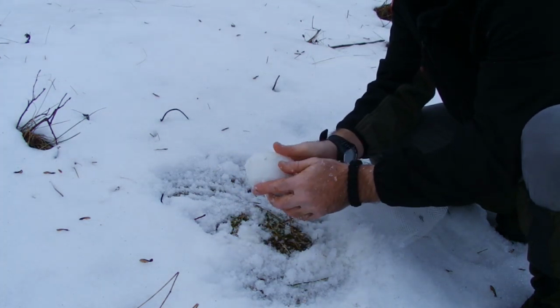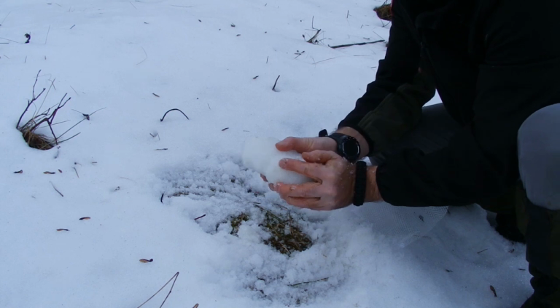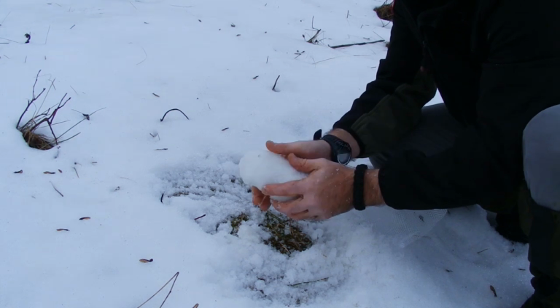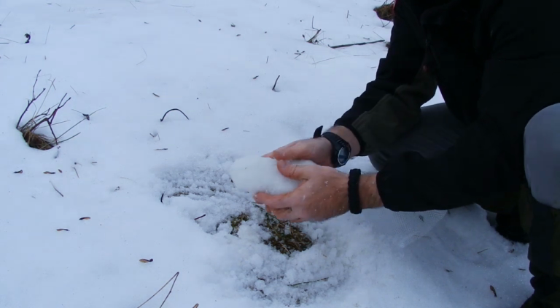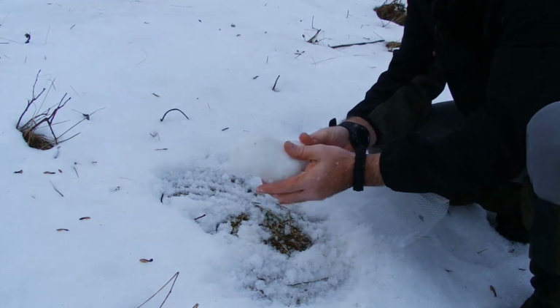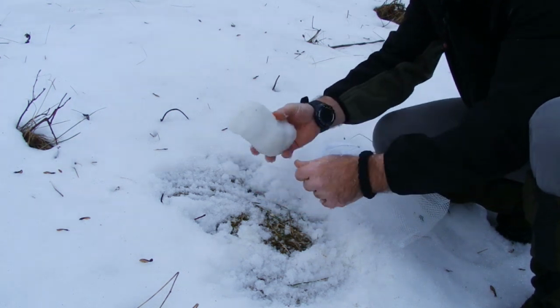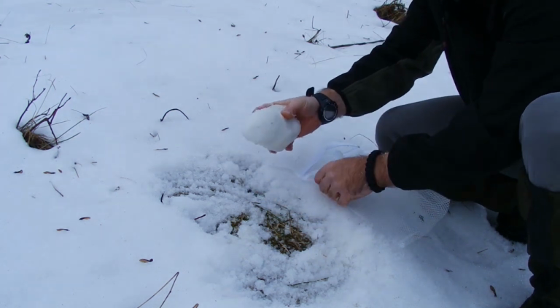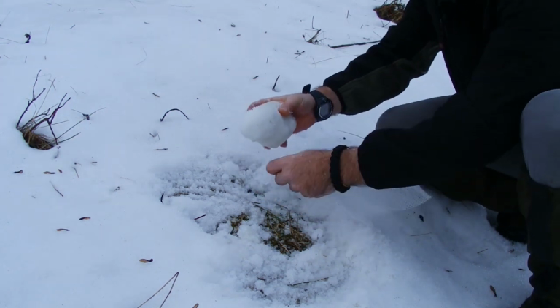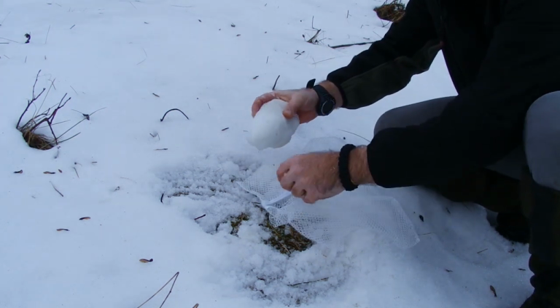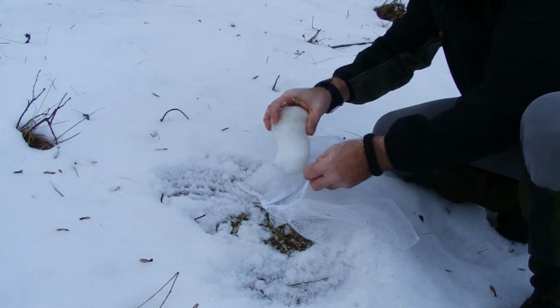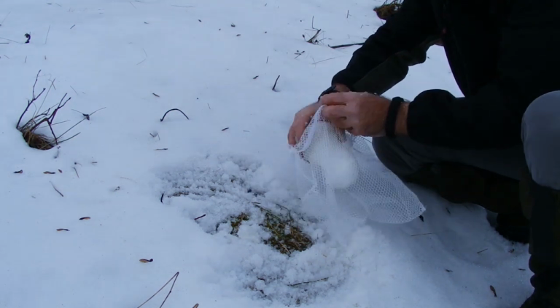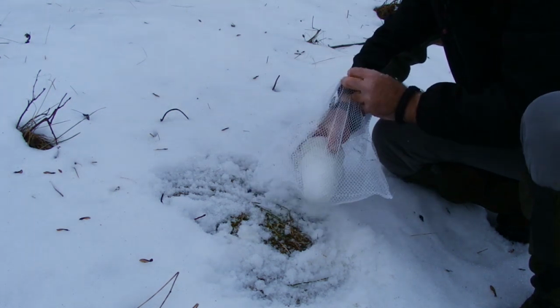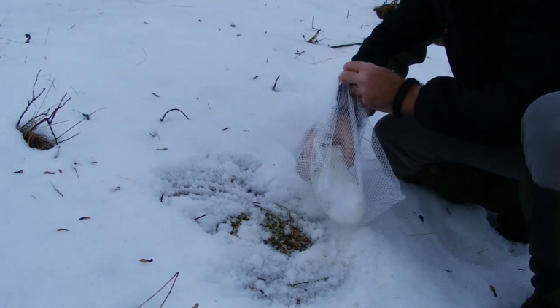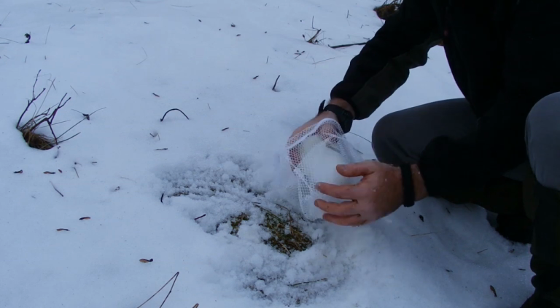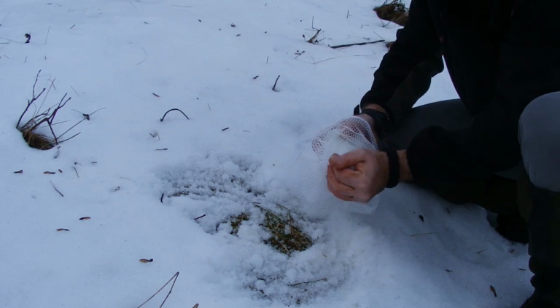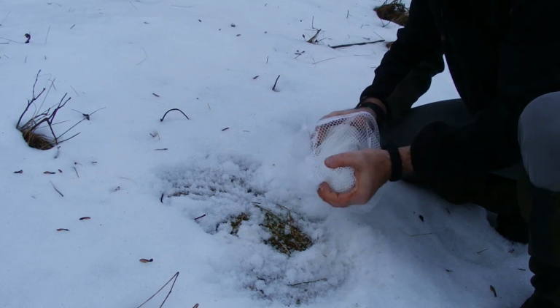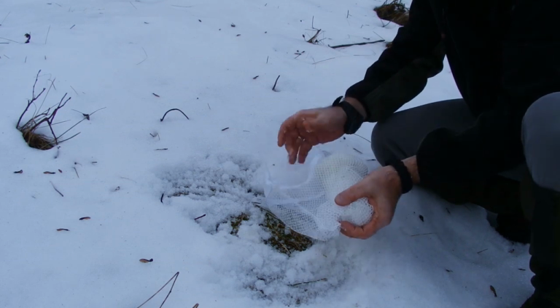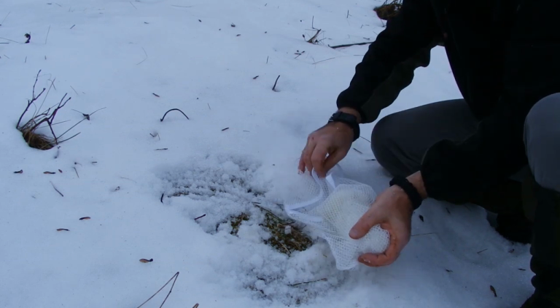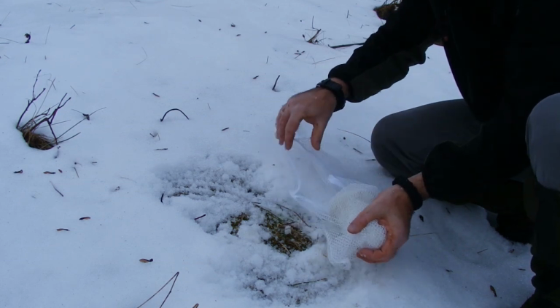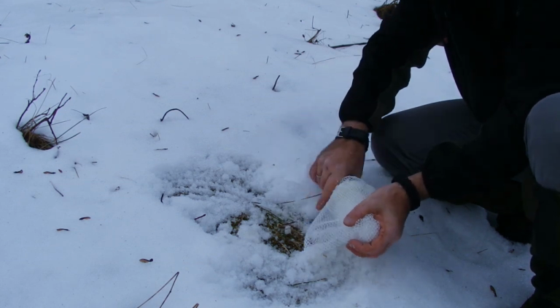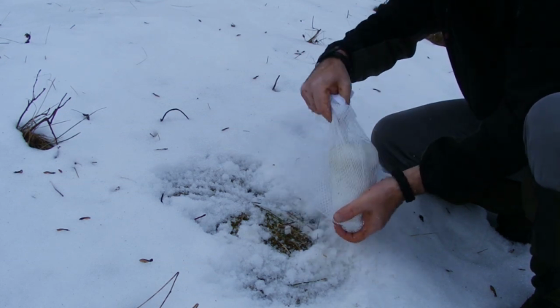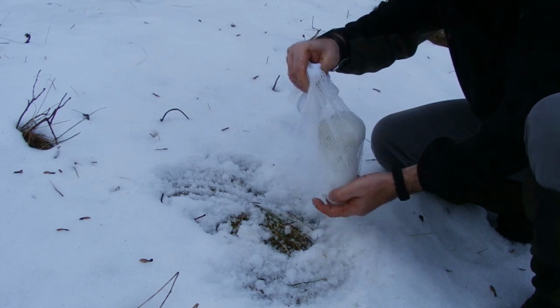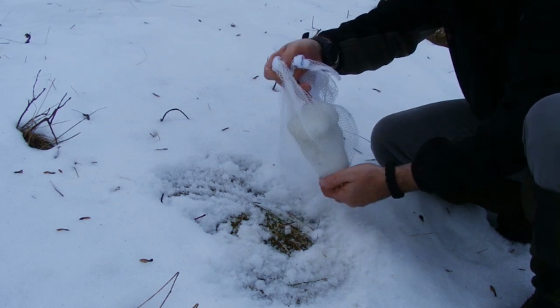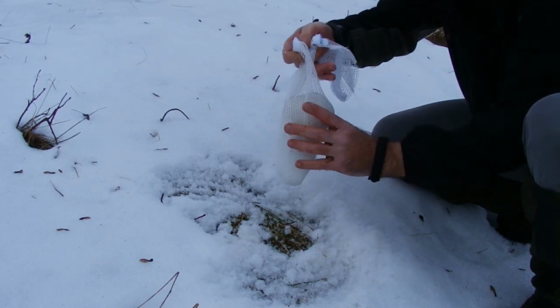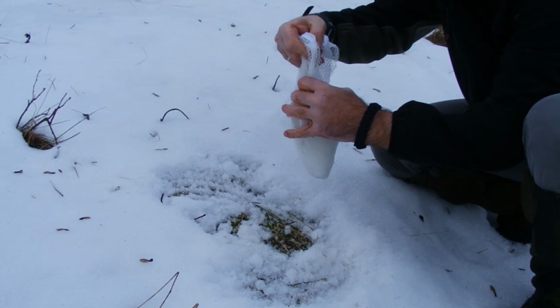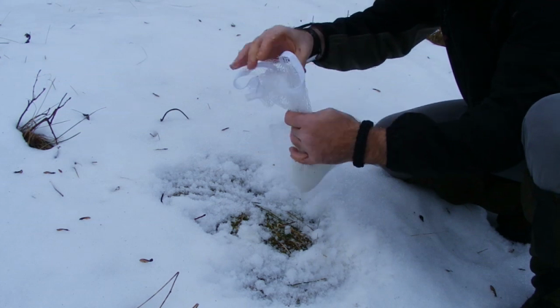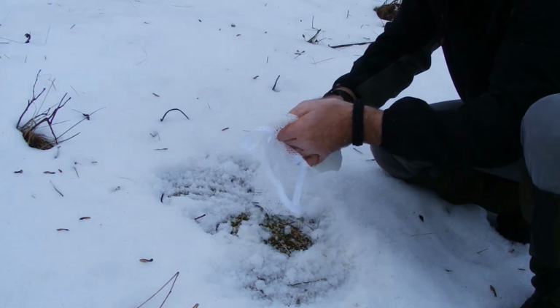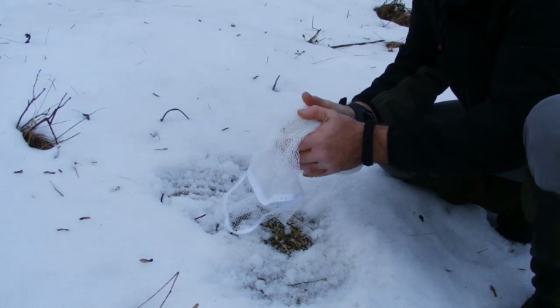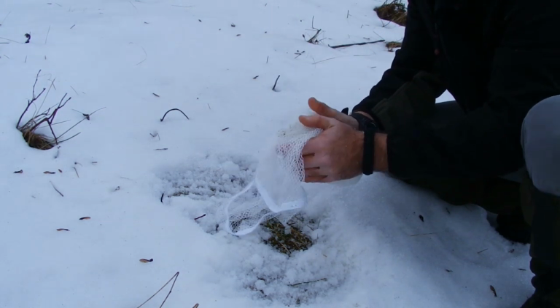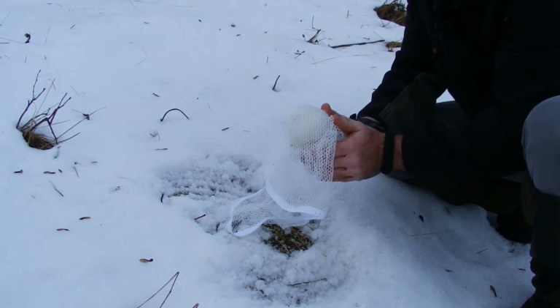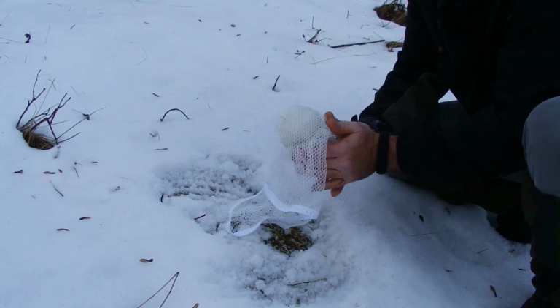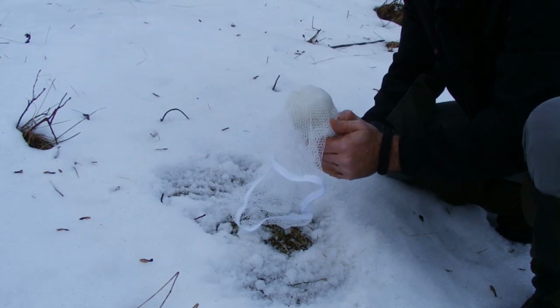Water is plentiful in most cold regions in one form or another. When water is not available from other sources, it must be obtained by melting snow or ice. If snow must be used, the most compact snow in the area should be obtained.